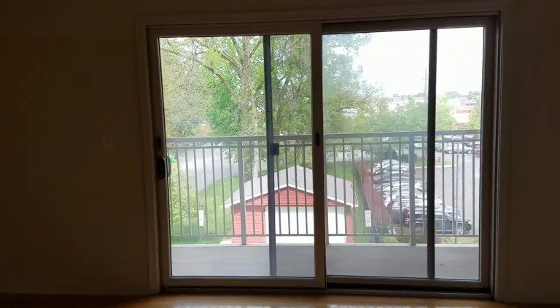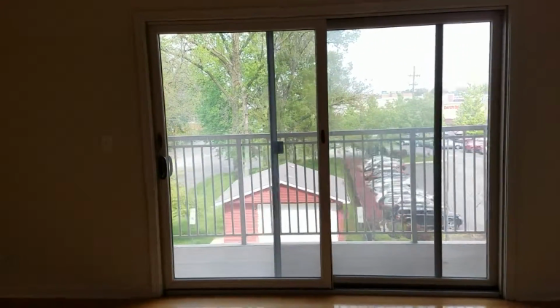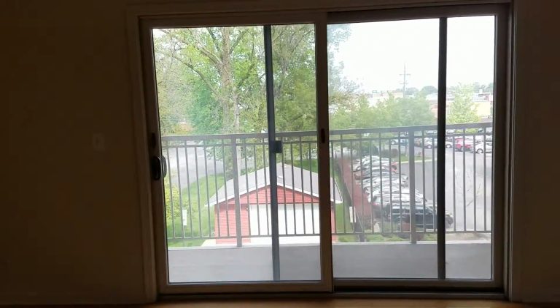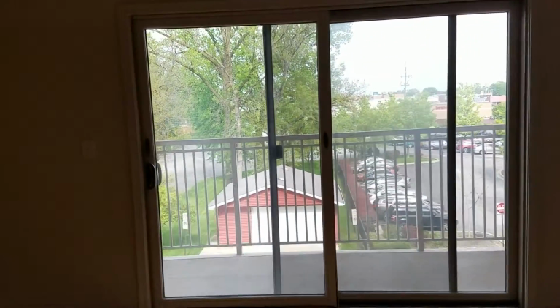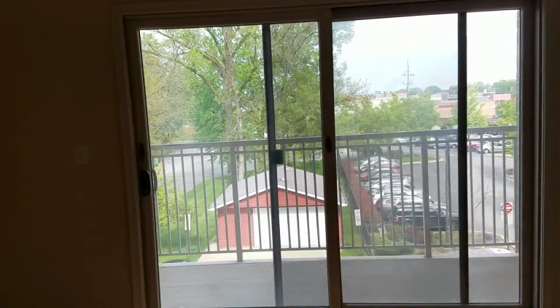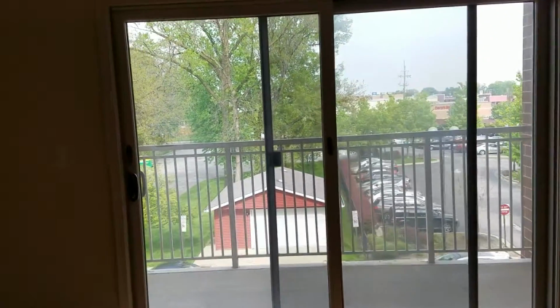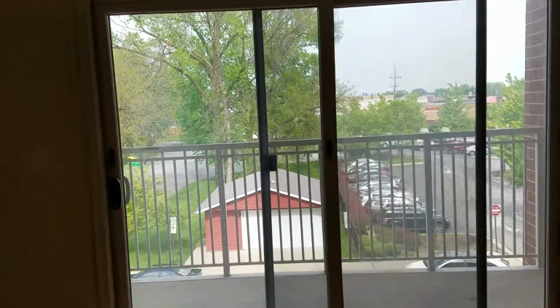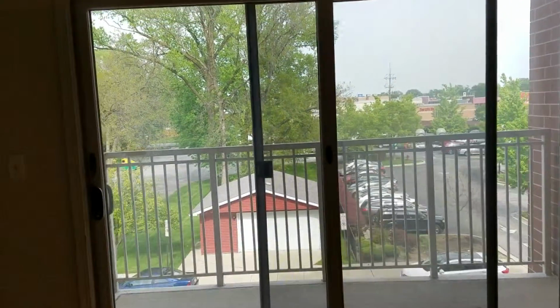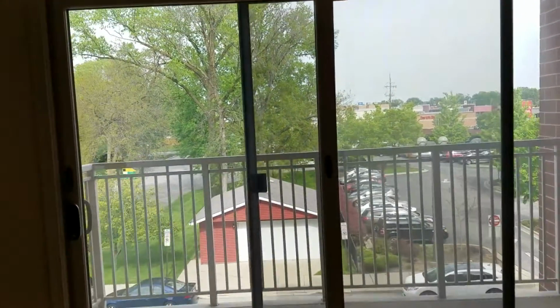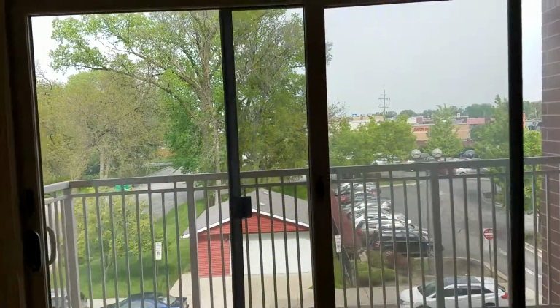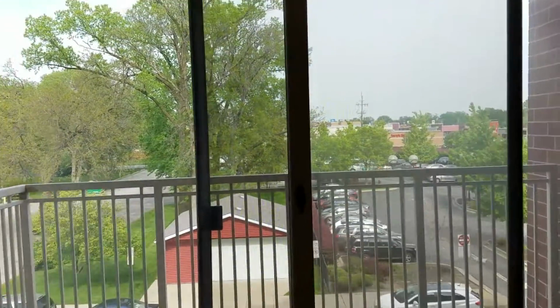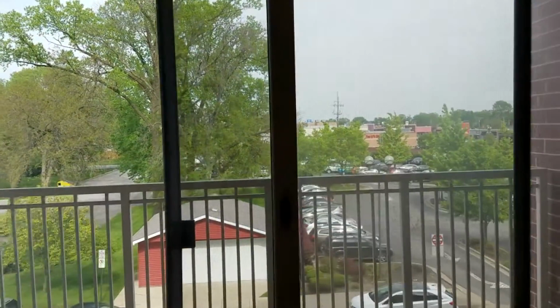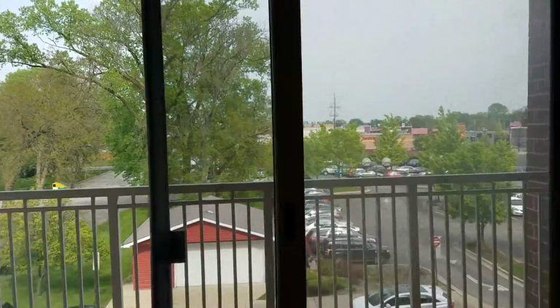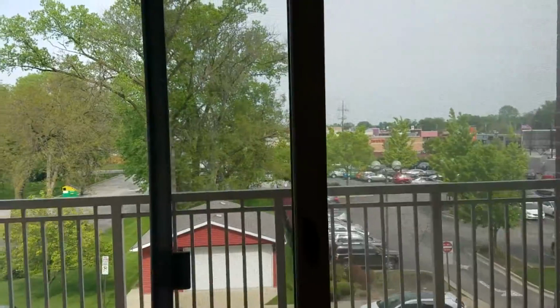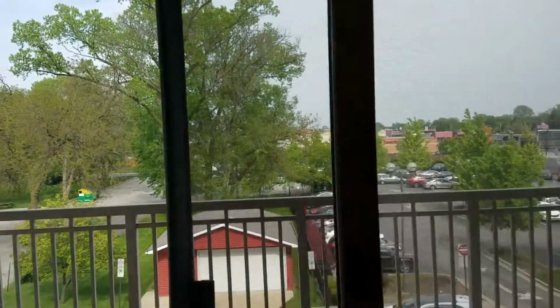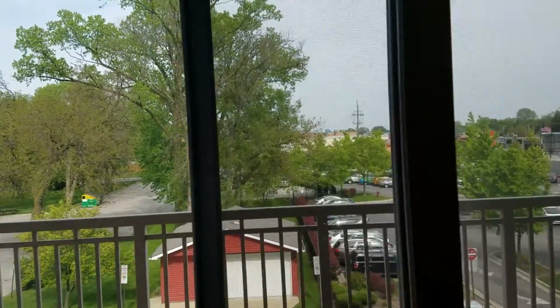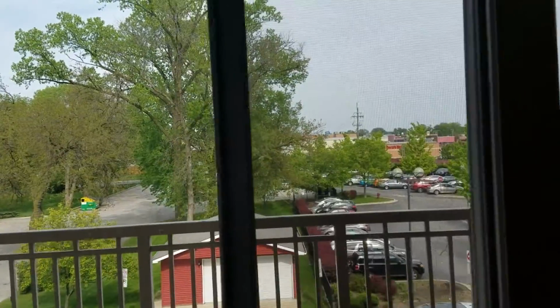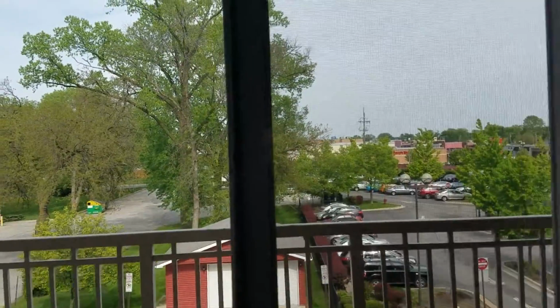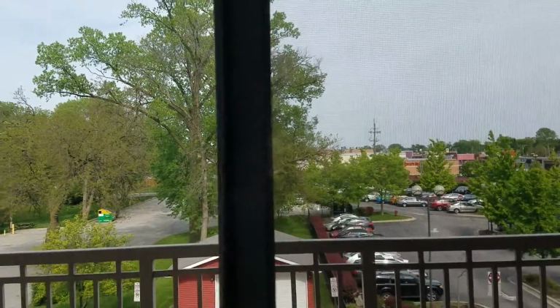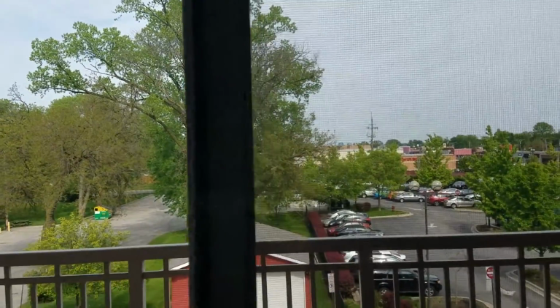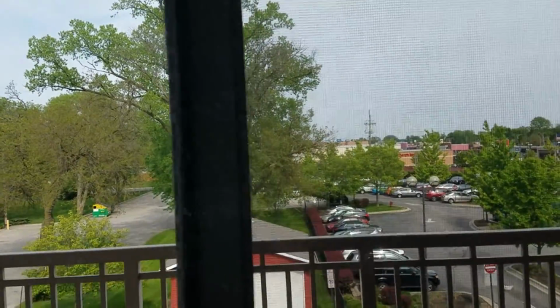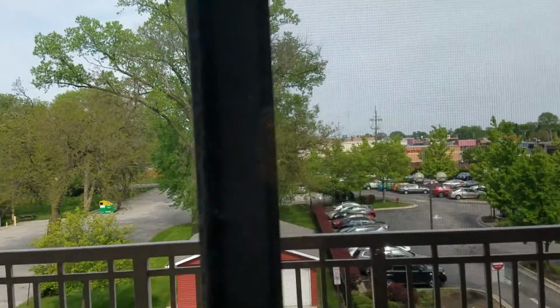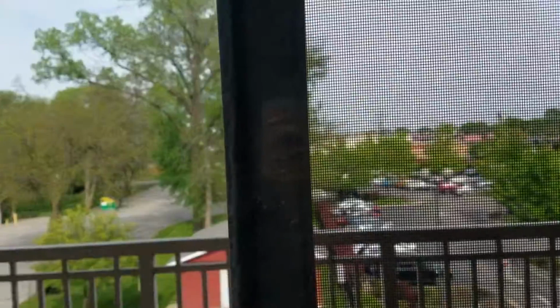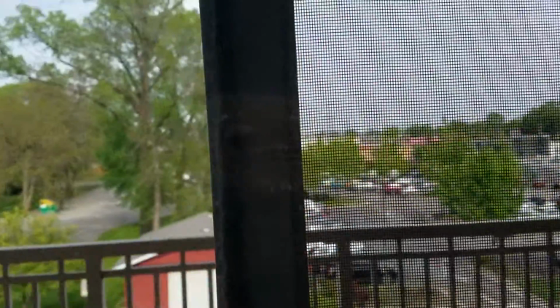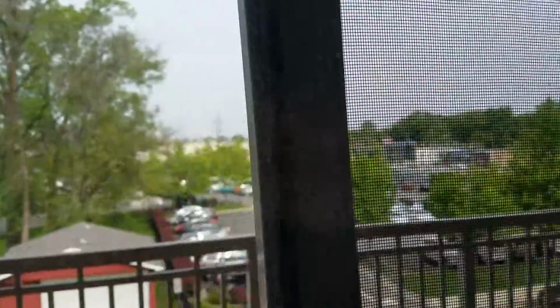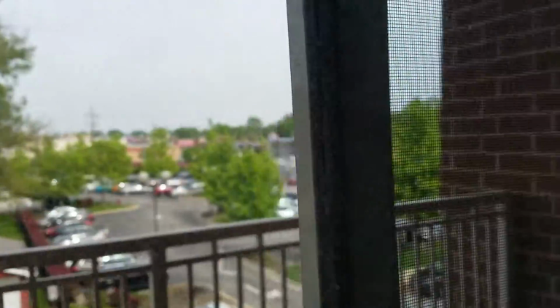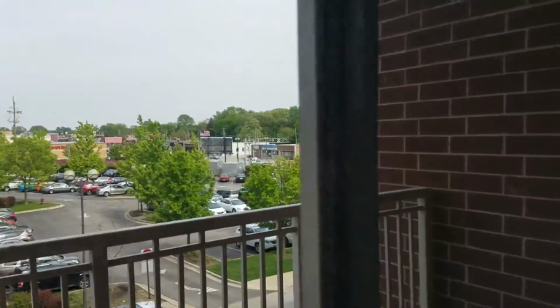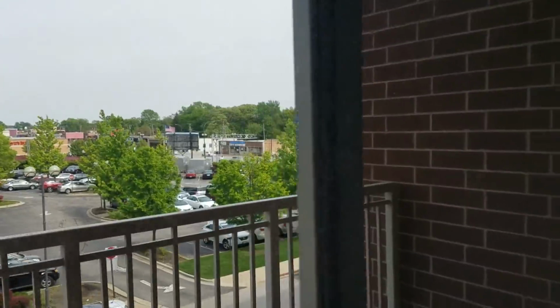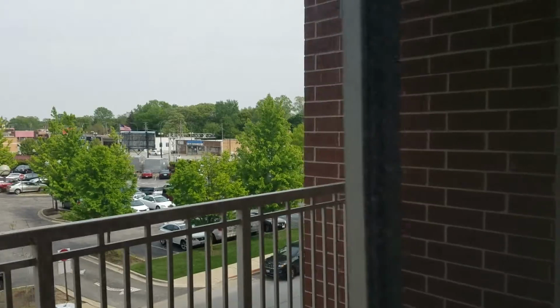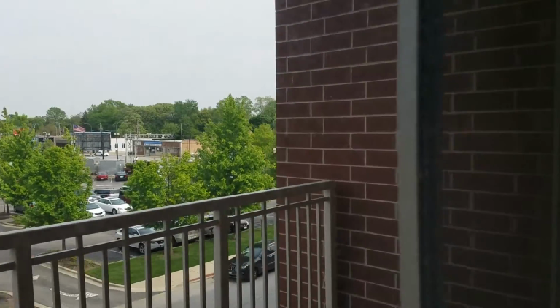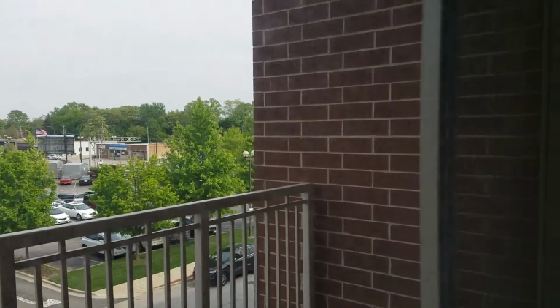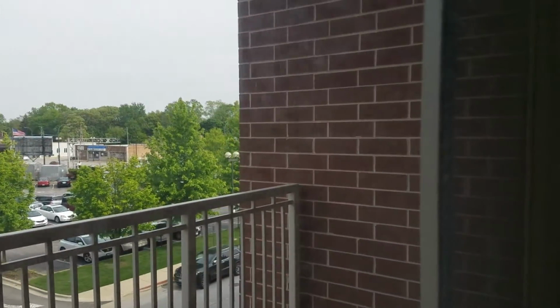Your balcony. This is 51st Avenue they're facing, and then 95th Street is on that side.